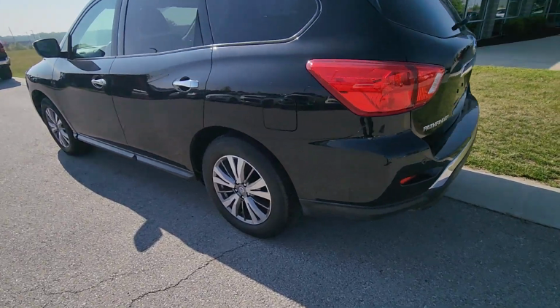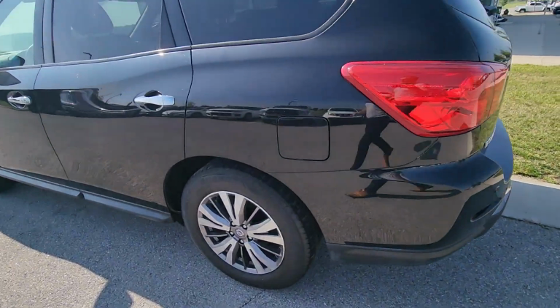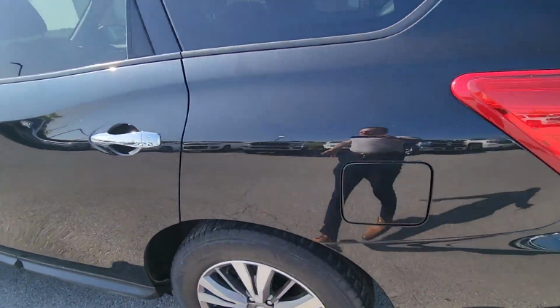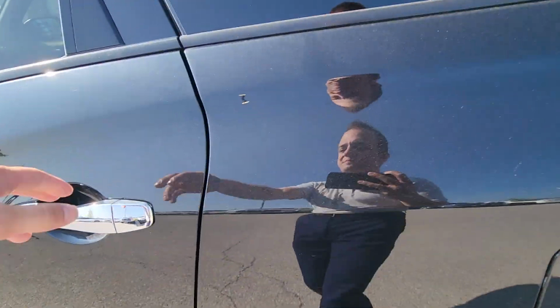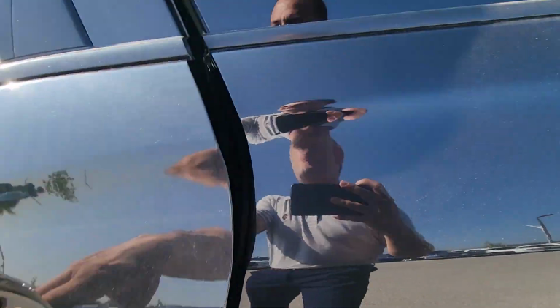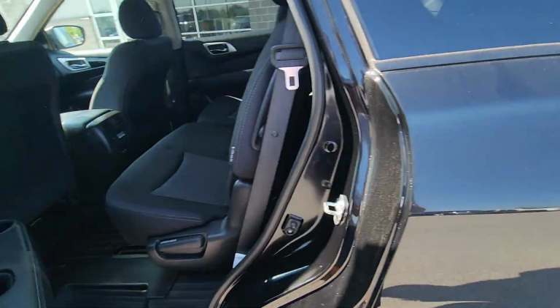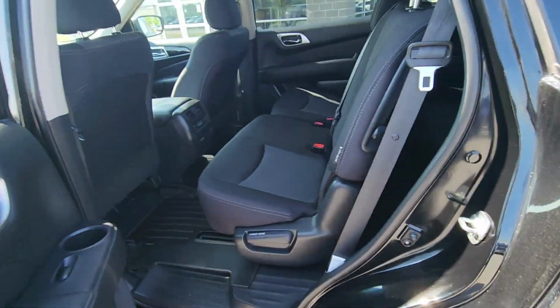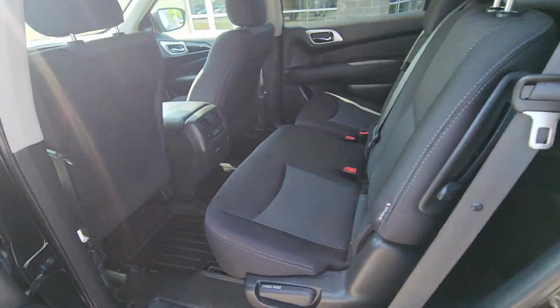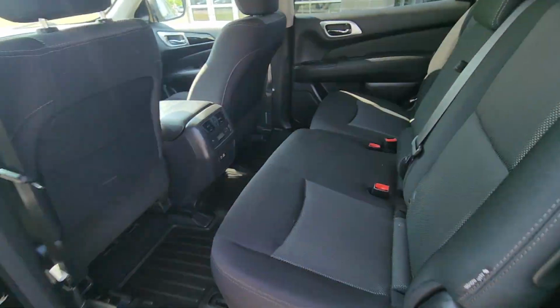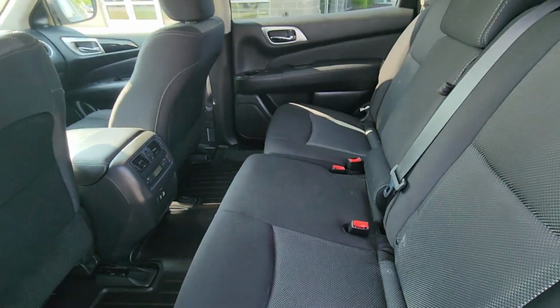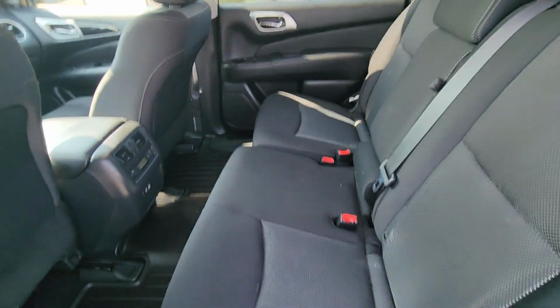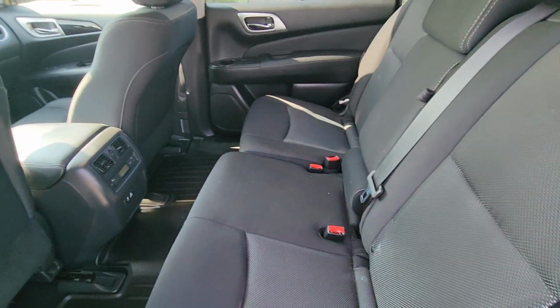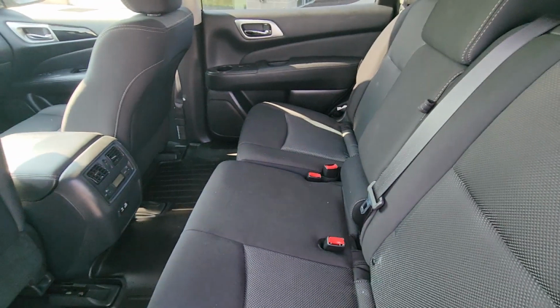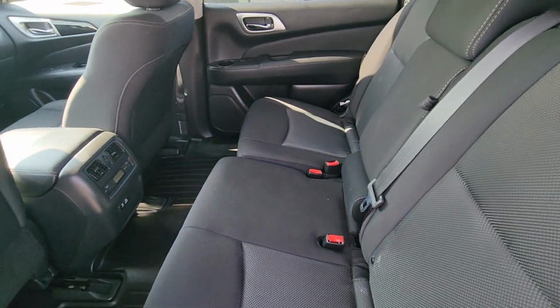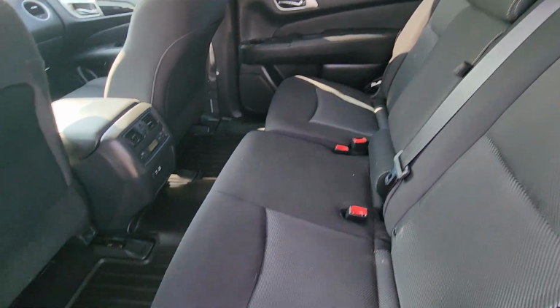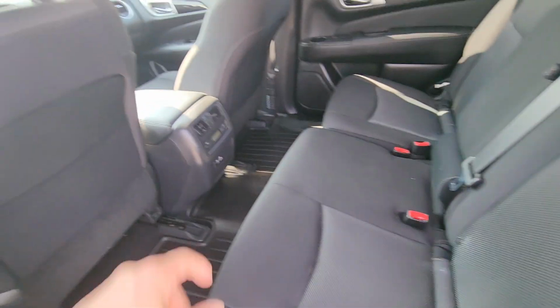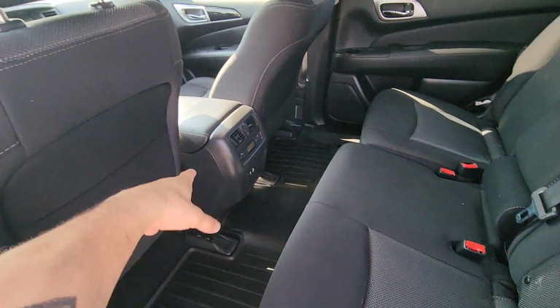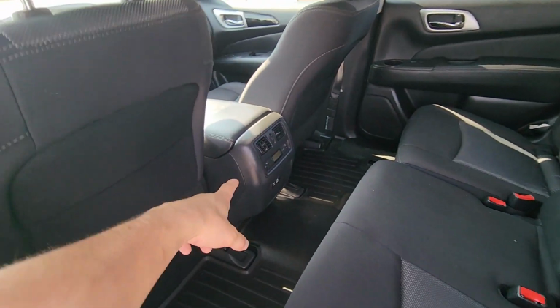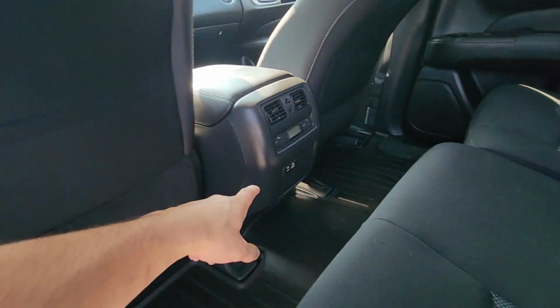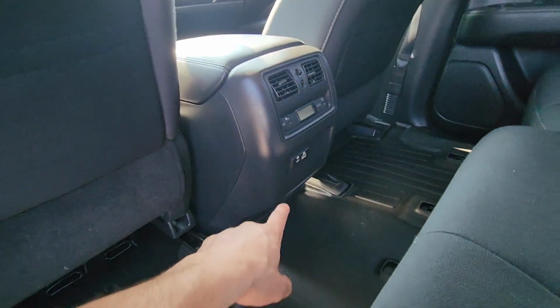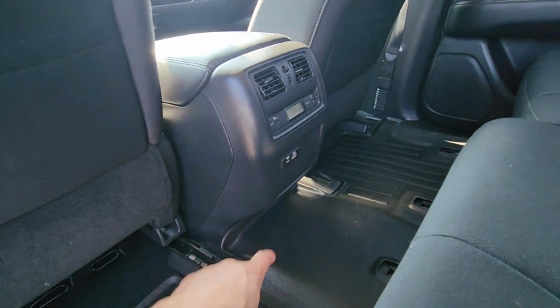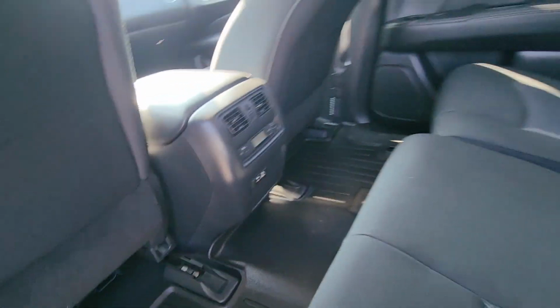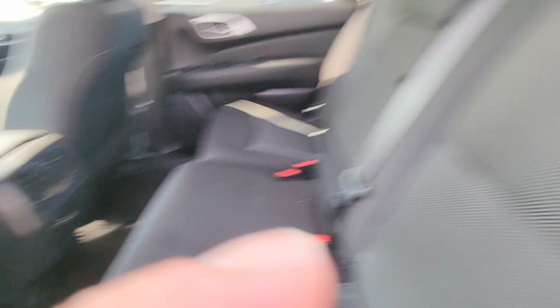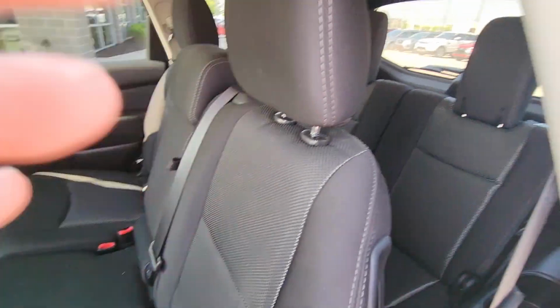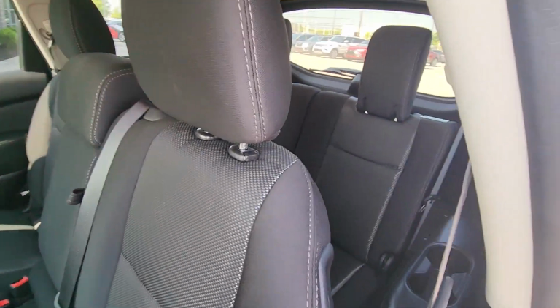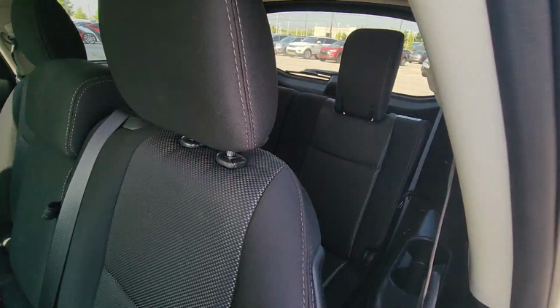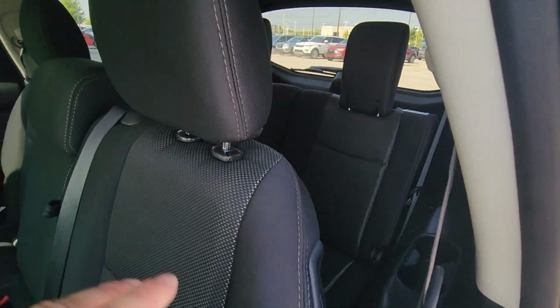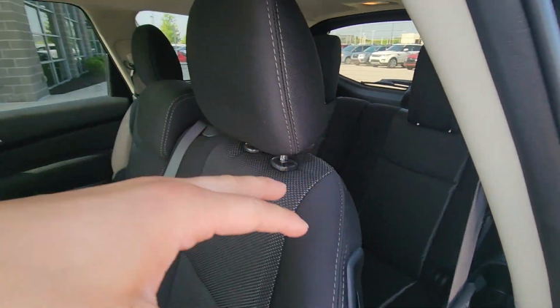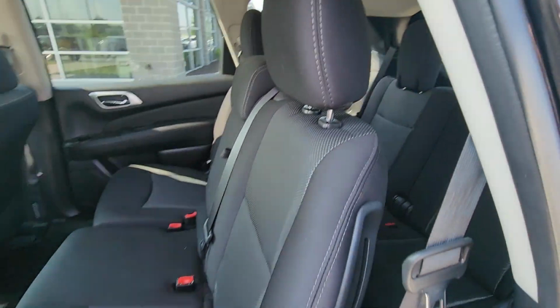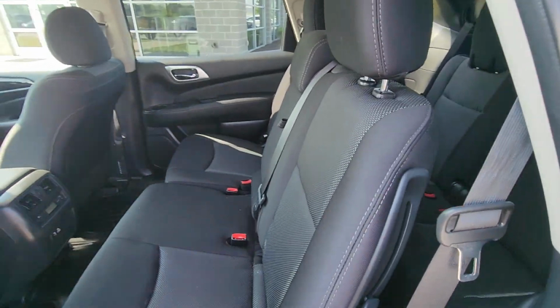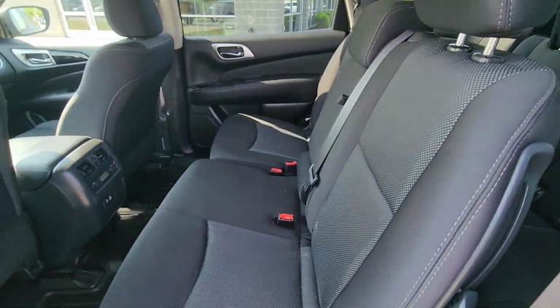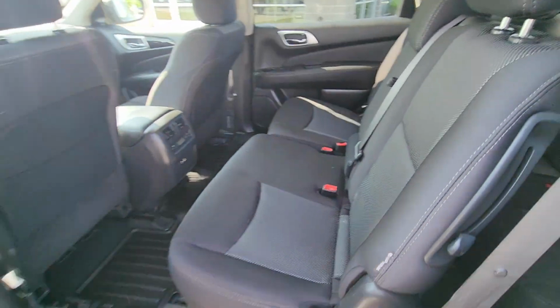All right, moving on to the inside. We're going to start with the back seat. Right out the gate, you can see there's not going to be any major wear or tear in the upholstery here. You've got your climate control back here, as well as your USB plug-ins. And it's also got the third-row seating. These things come down as well if you need more space for storage.